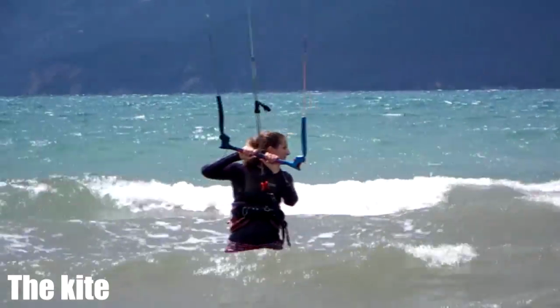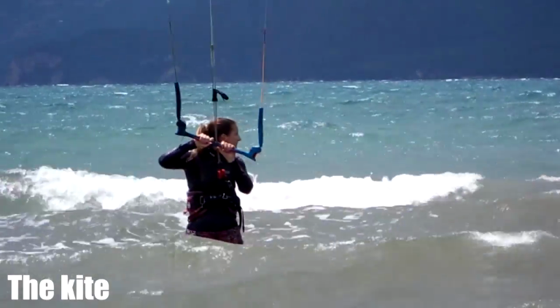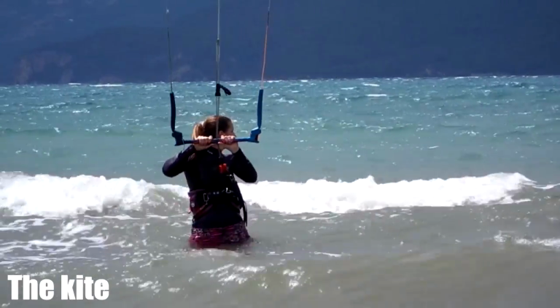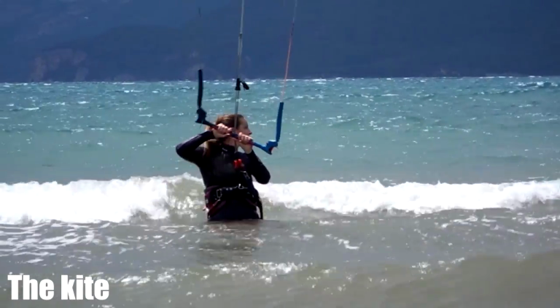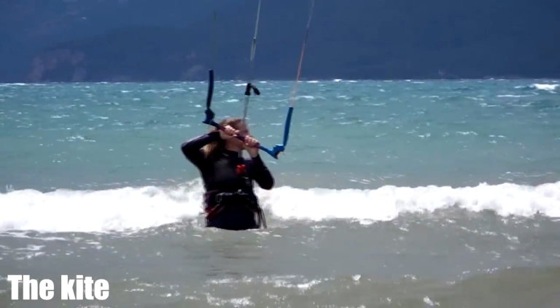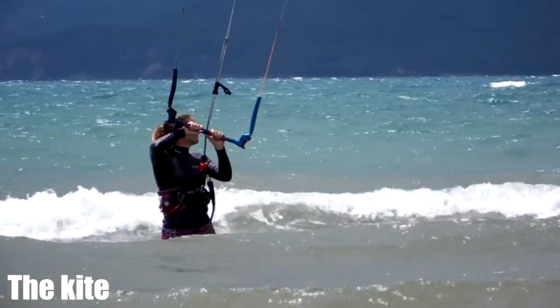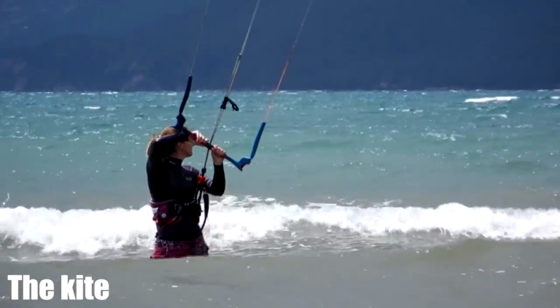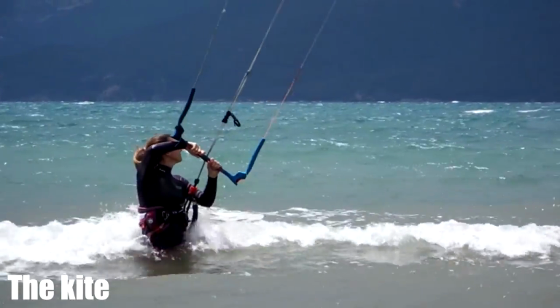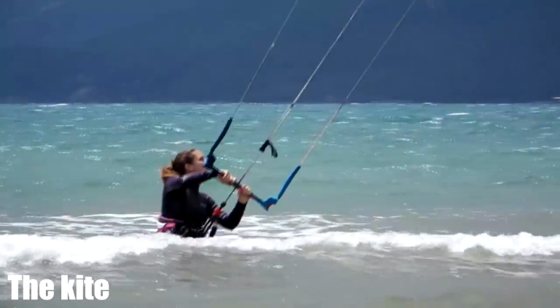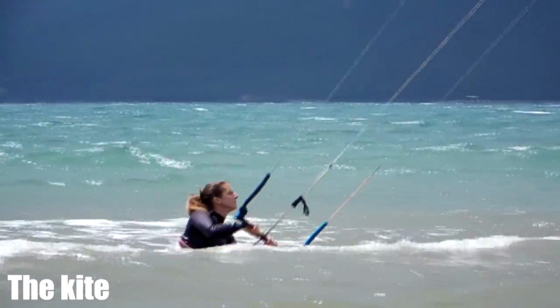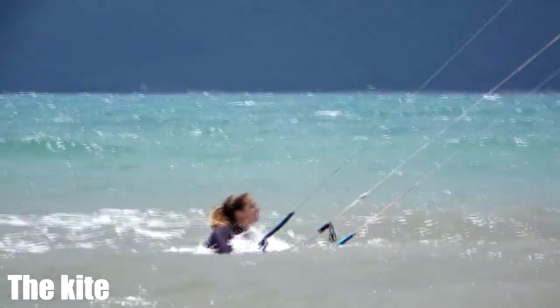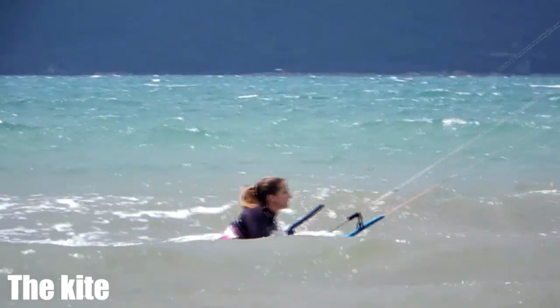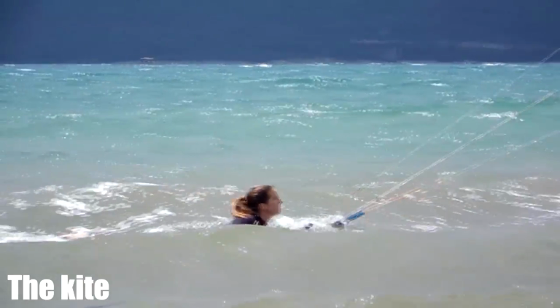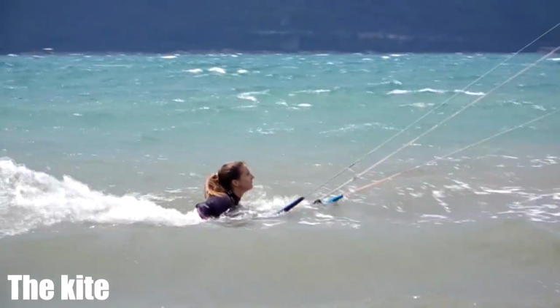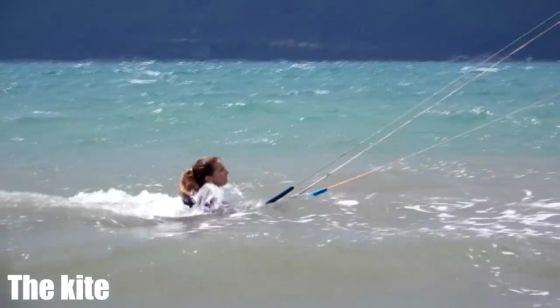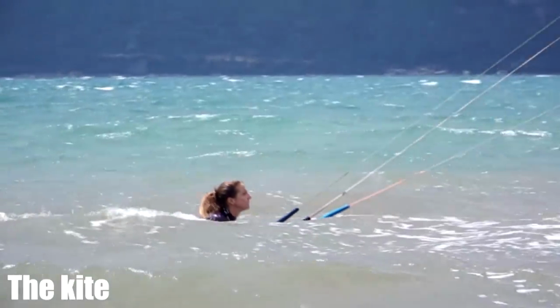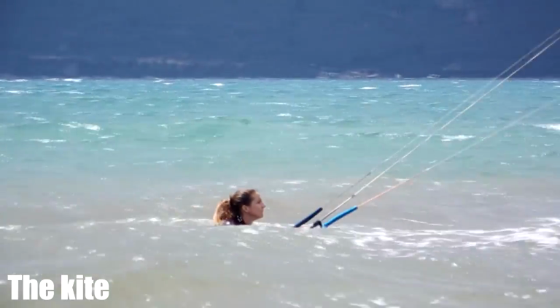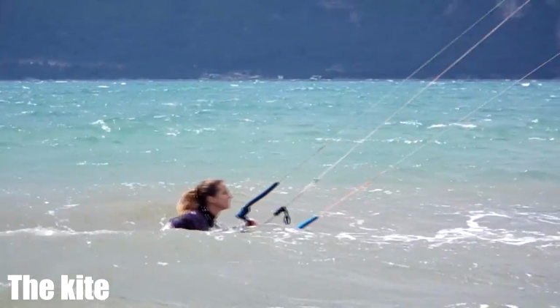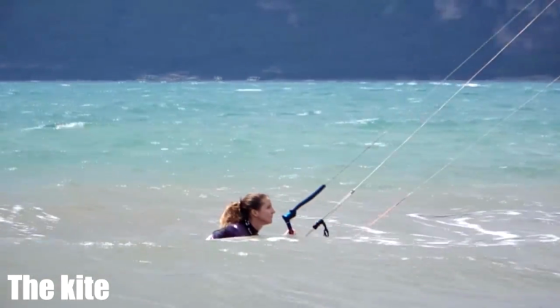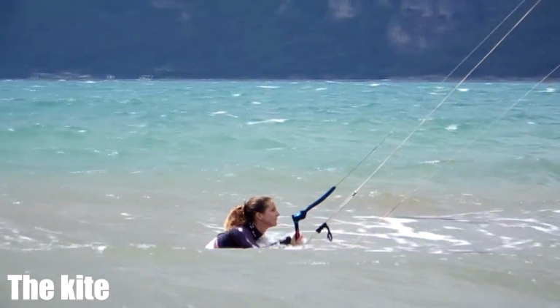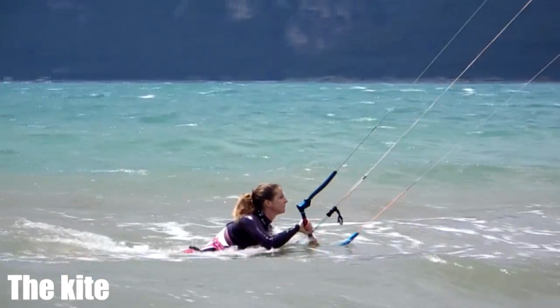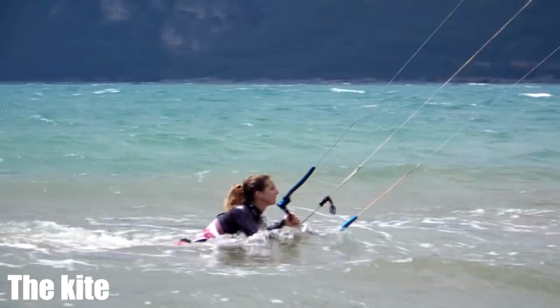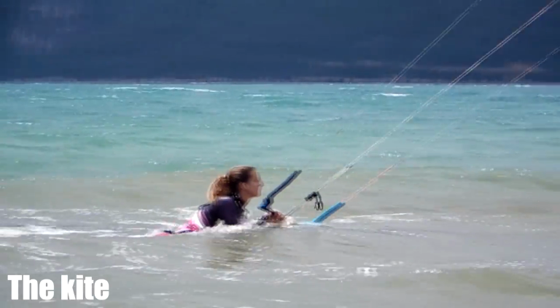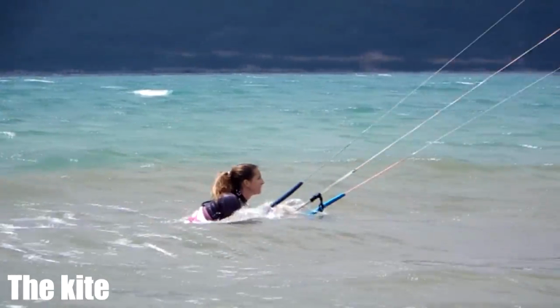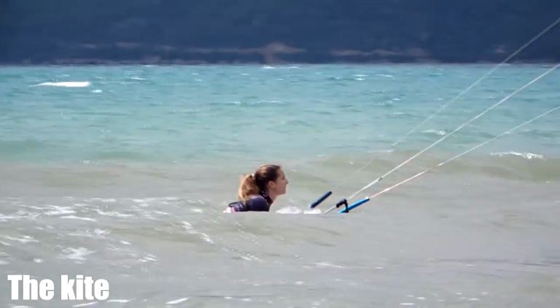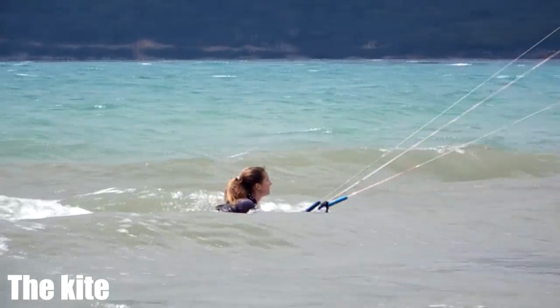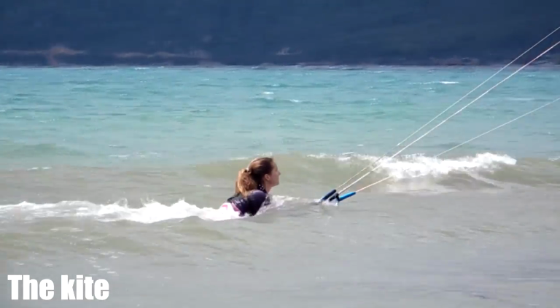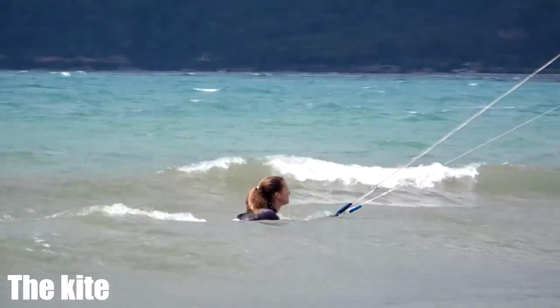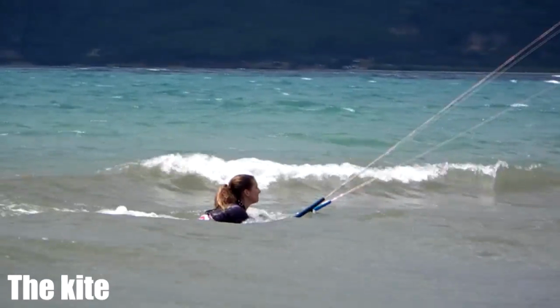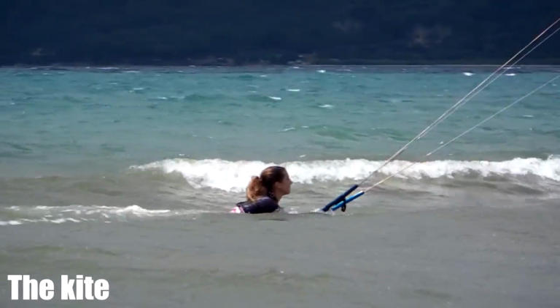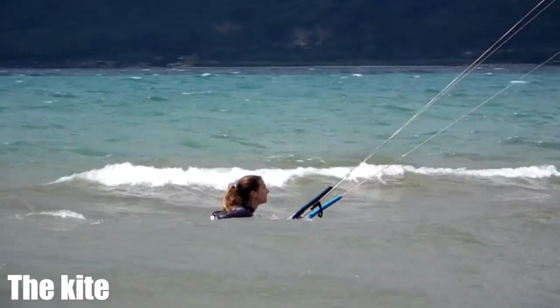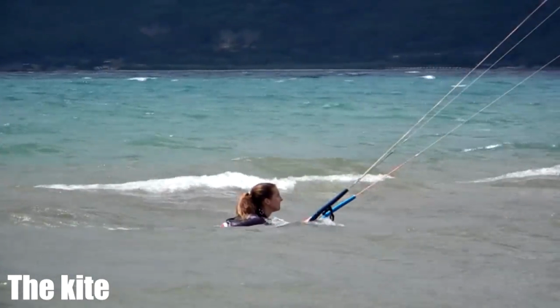In order to learn how a kite behaves during a loop, start off by body dragging with plenty of downwind space. Bring your kite up to 12 o'clock, pull the bar halfway in so that the back lines are under tension, then pull hard on one side of the bar while pushing away on the other side.